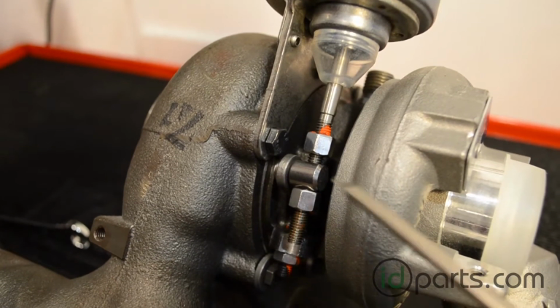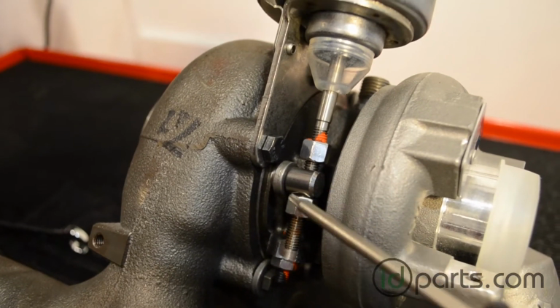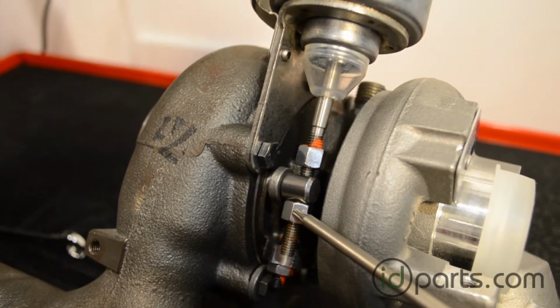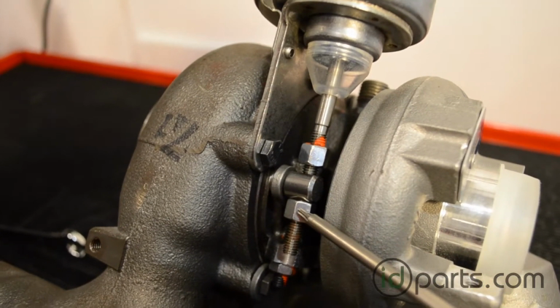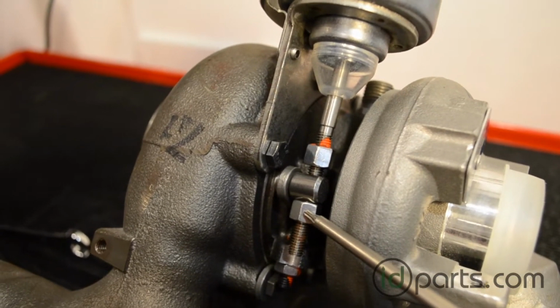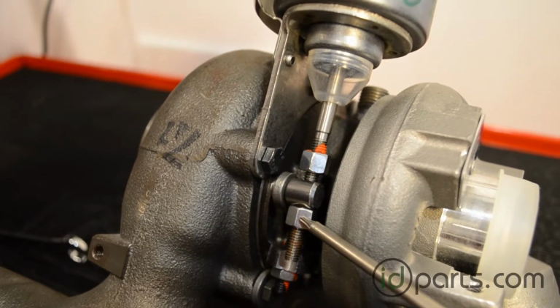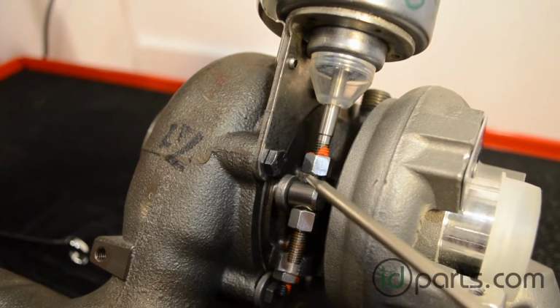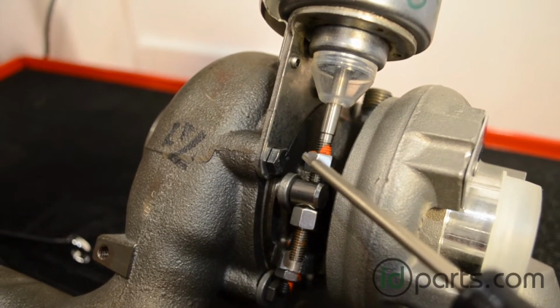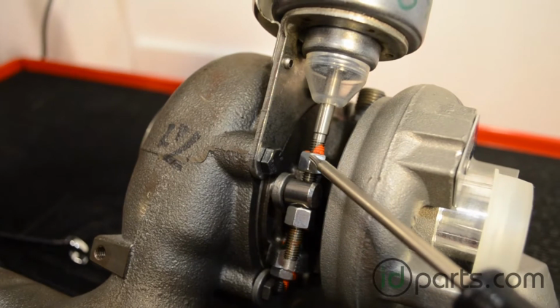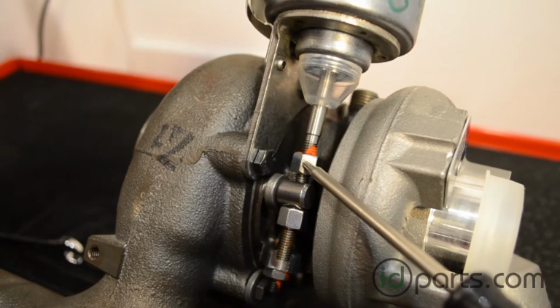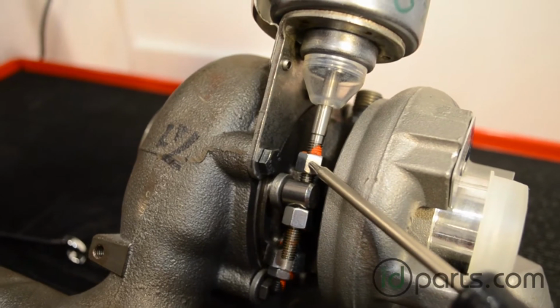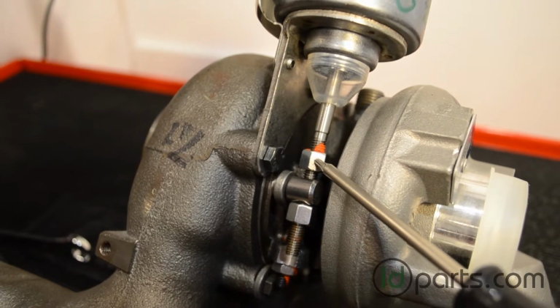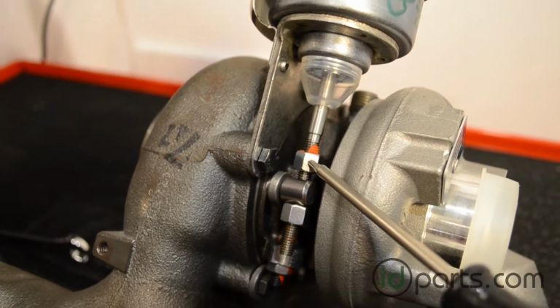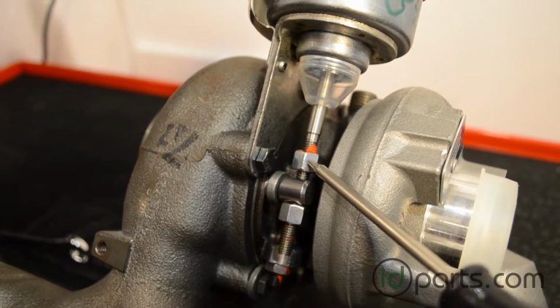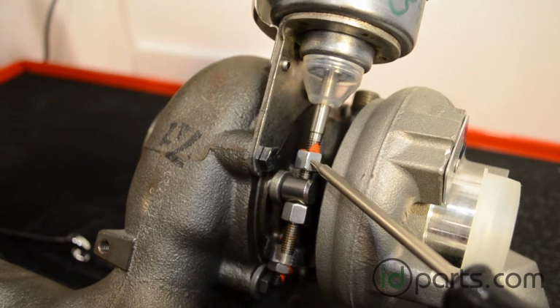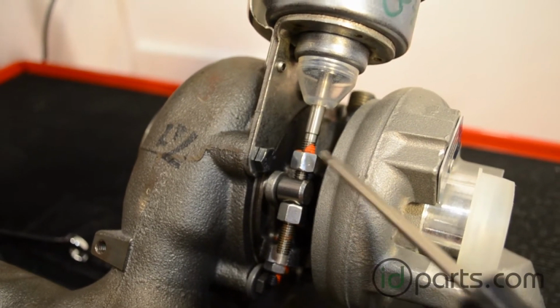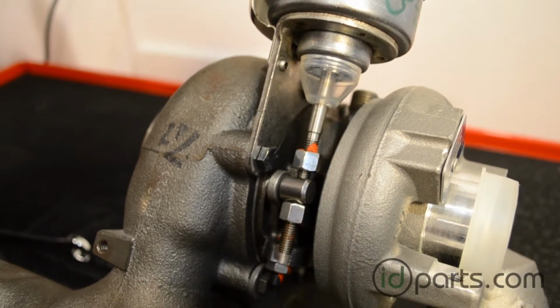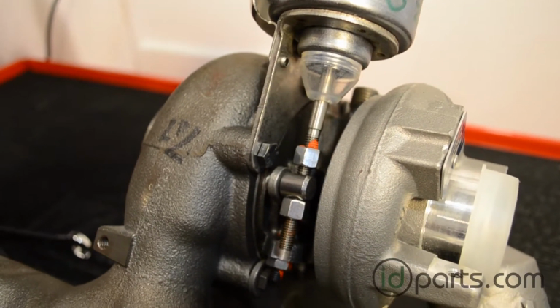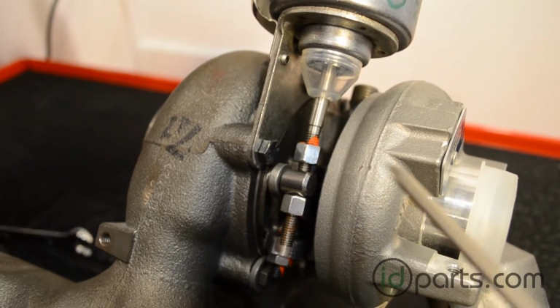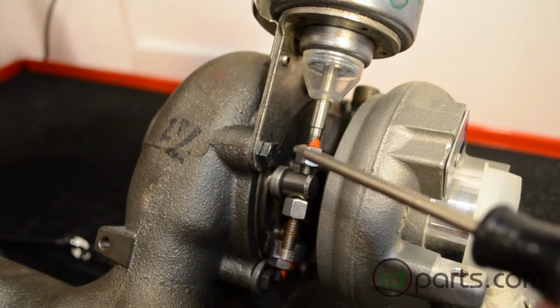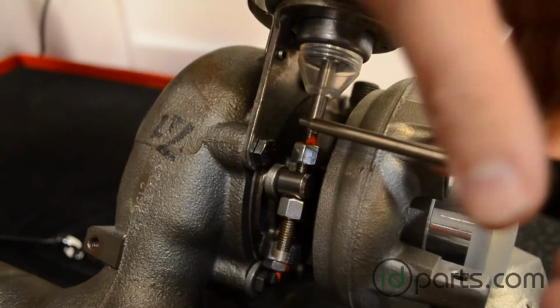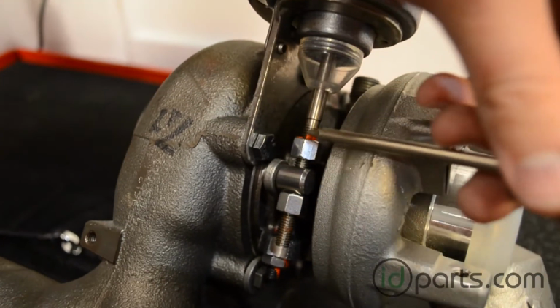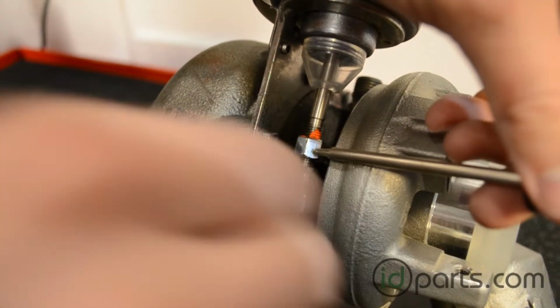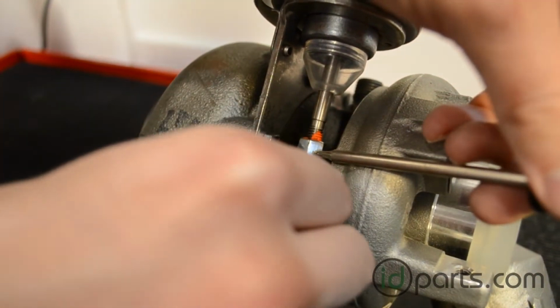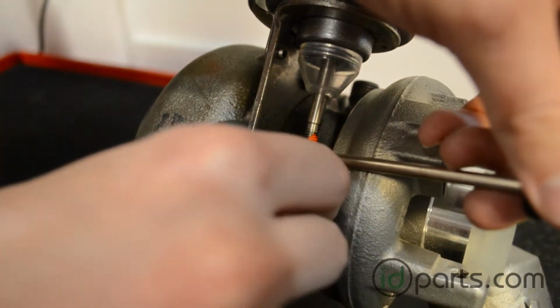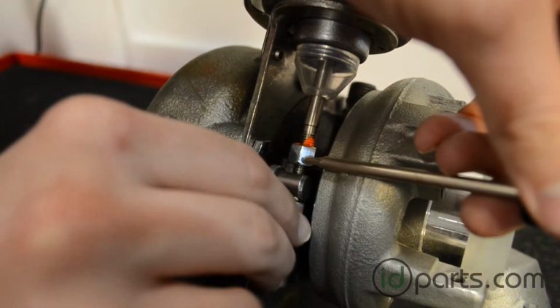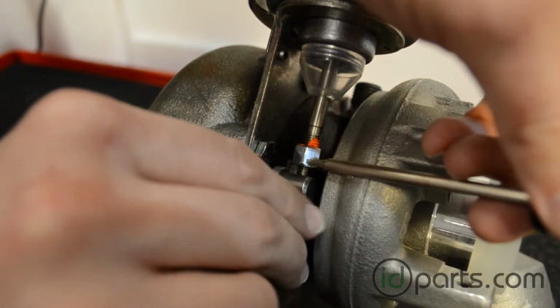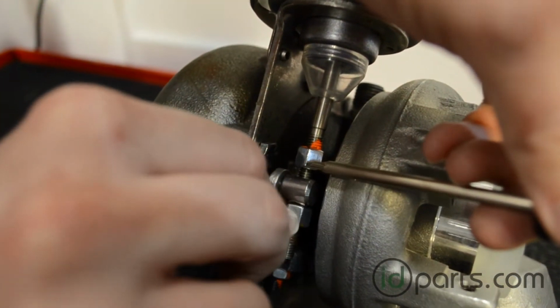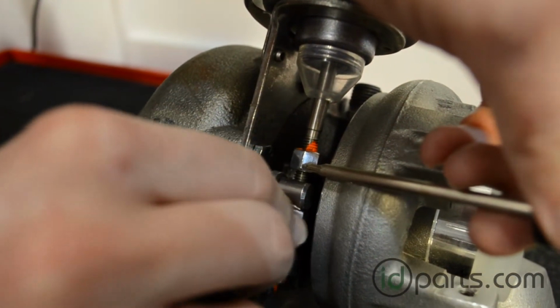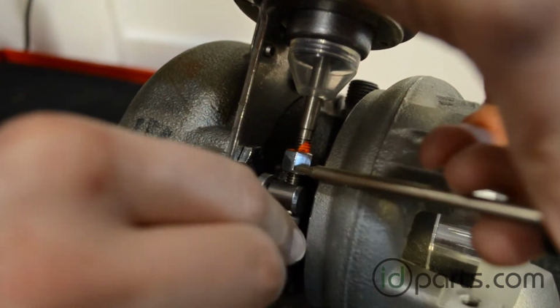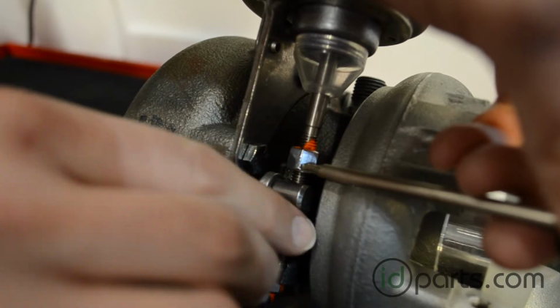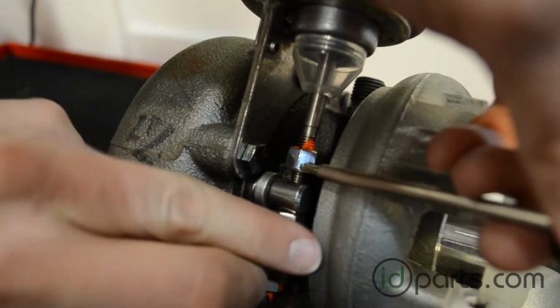This nut is actually not moving — this nut is moving upwards. Loosen the bottom nut until the vane lever is free to move up and down.